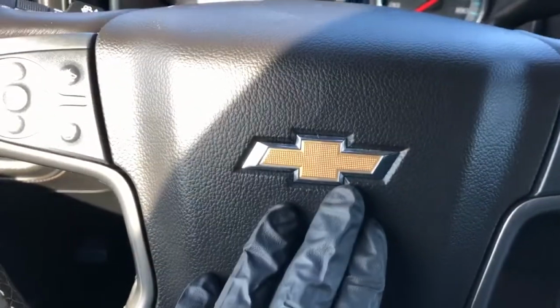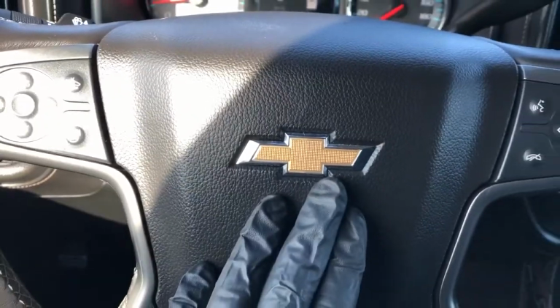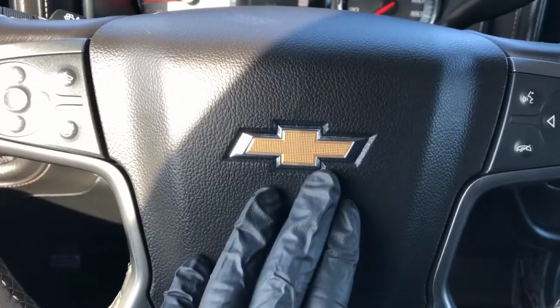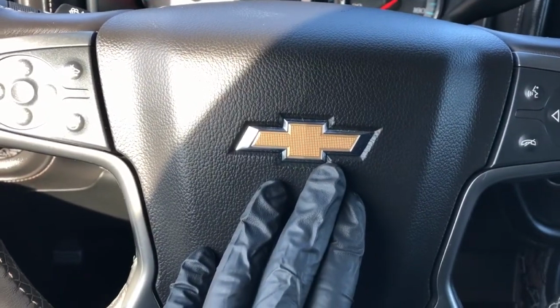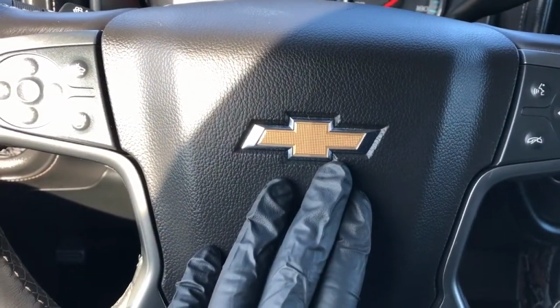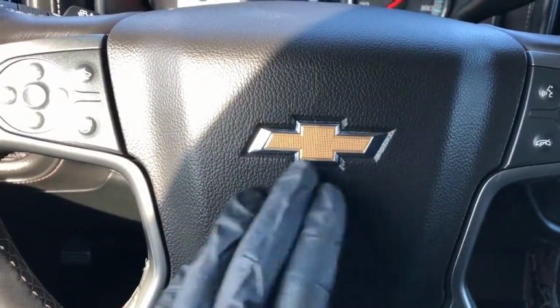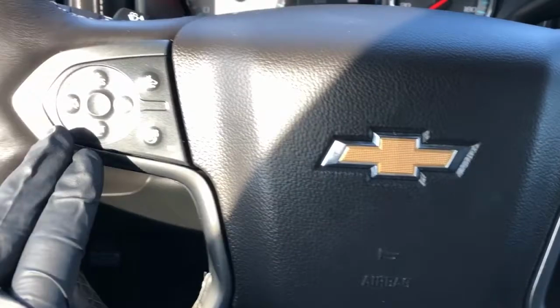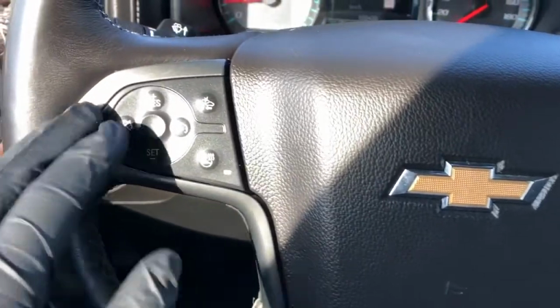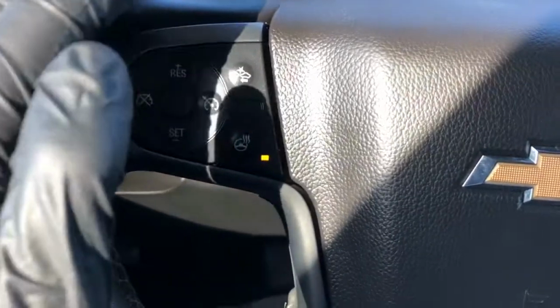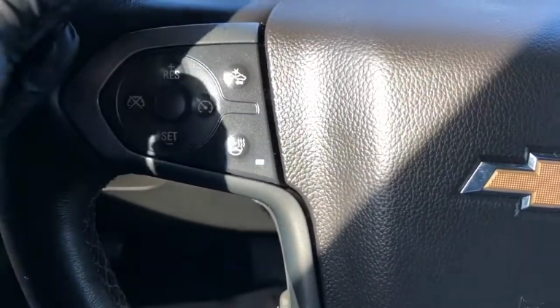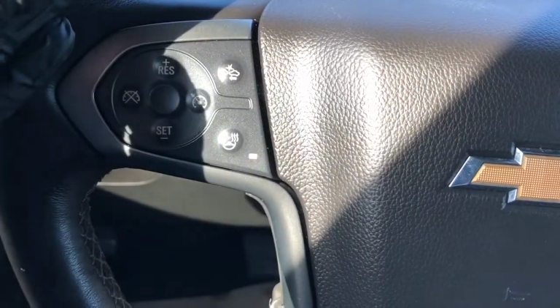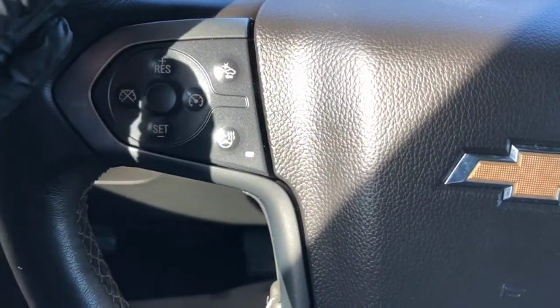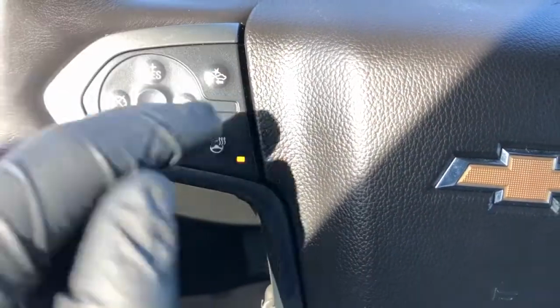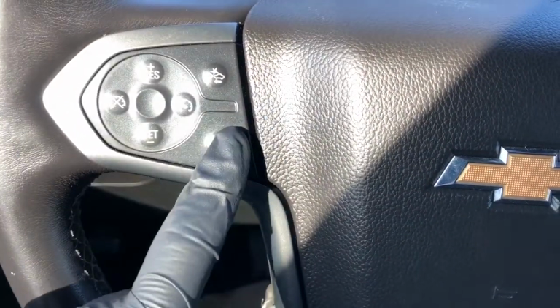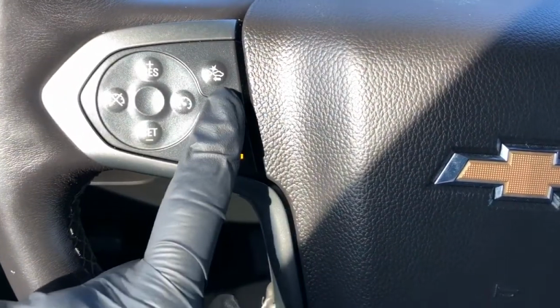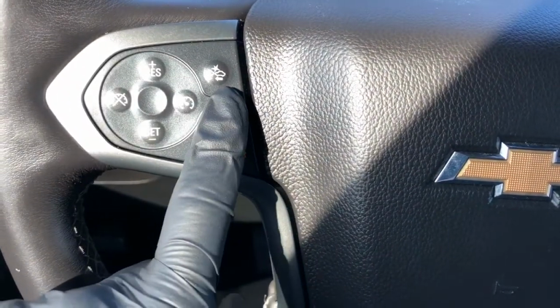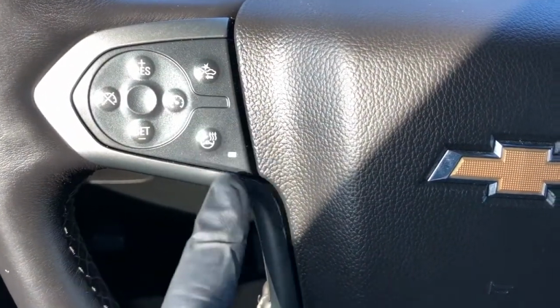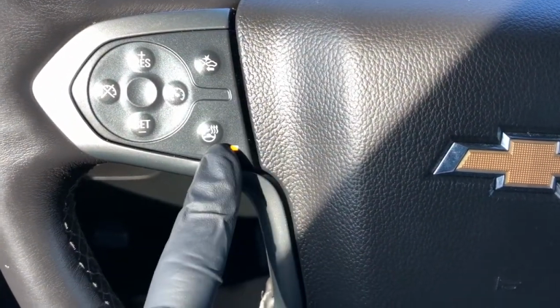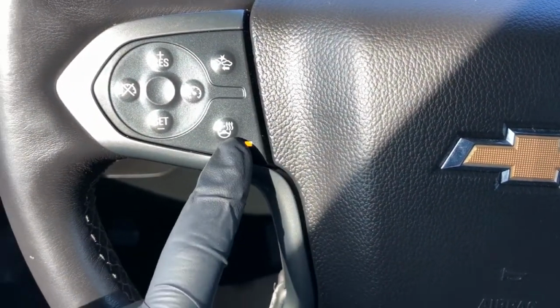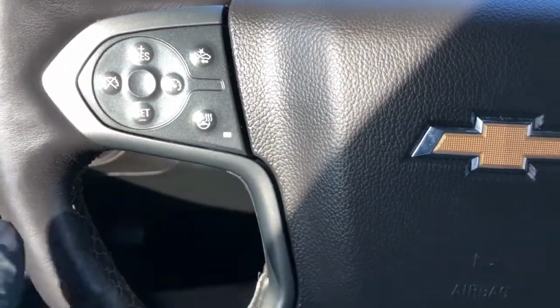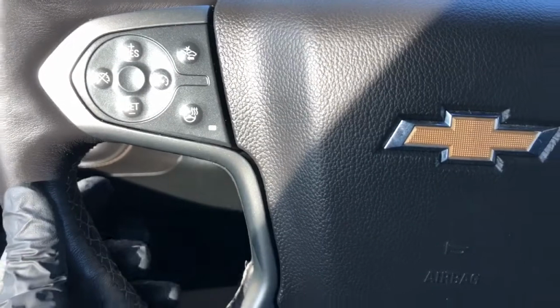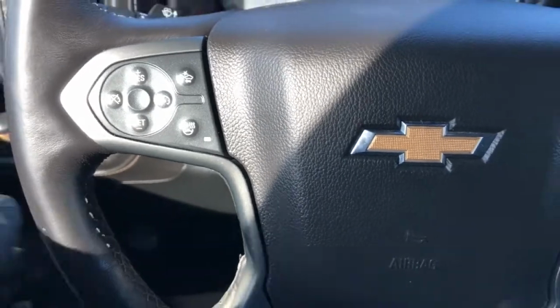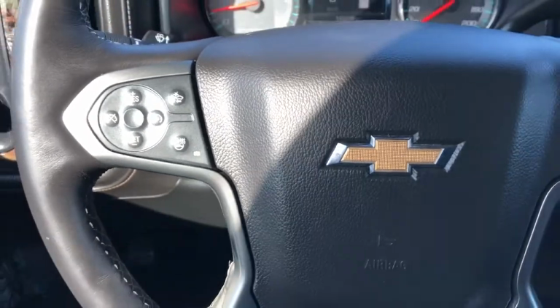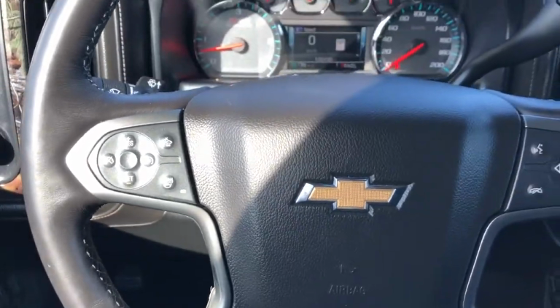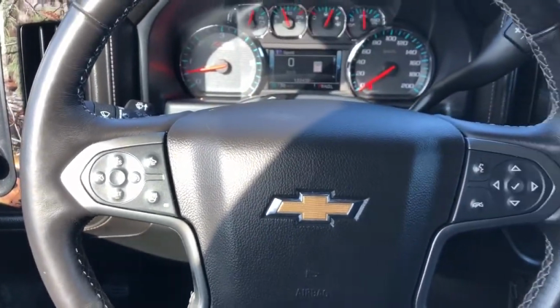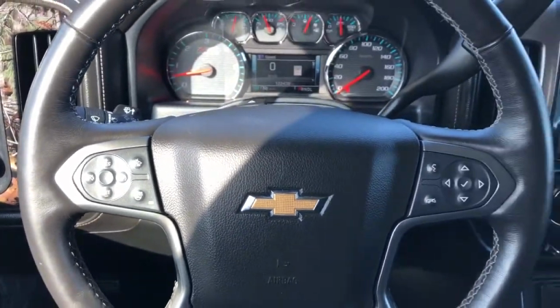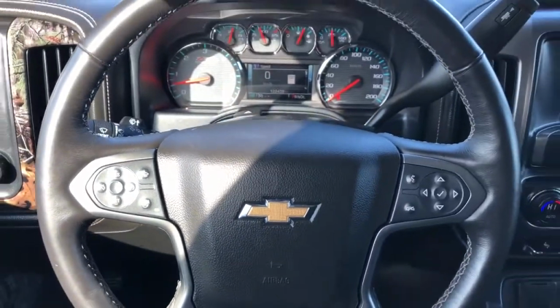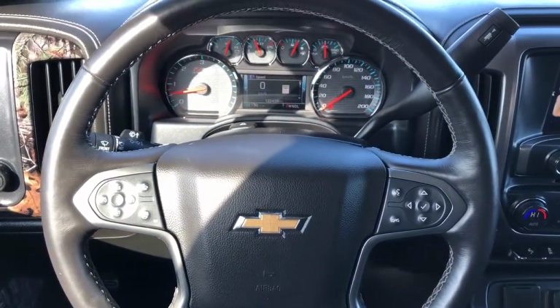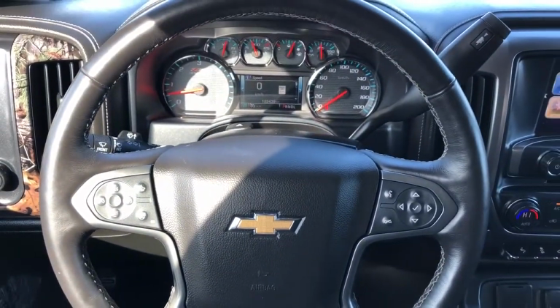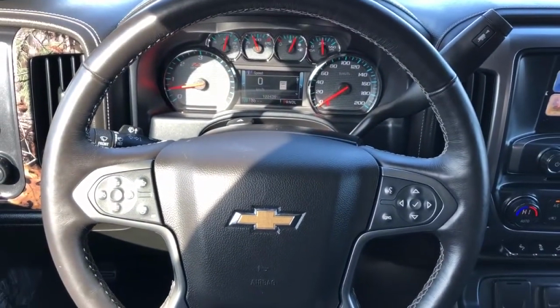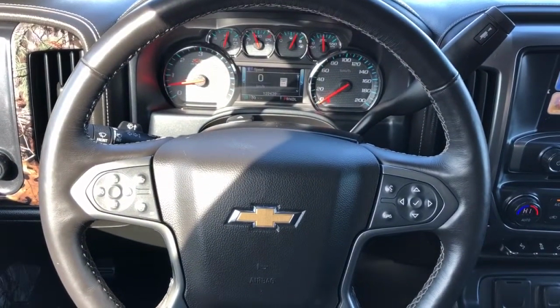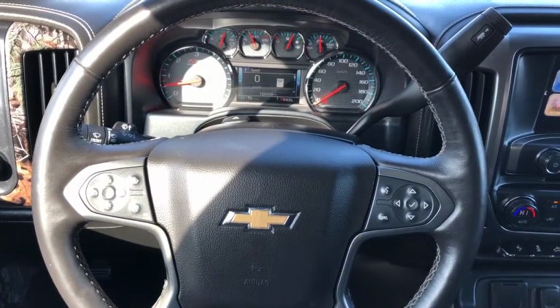In the center of the wheel we have our Chevrolet bow tie, and off to the left we have our cruise control options as well as our lane departure warning and heated steering wheel. The steering wheel is wrapped in black leather with grey stitching on the underside.